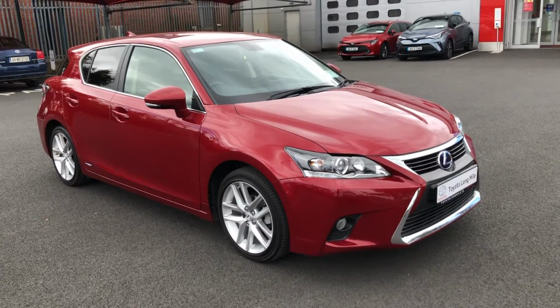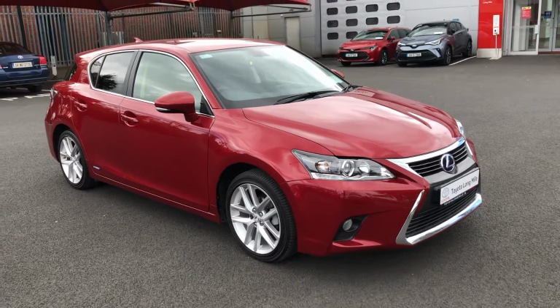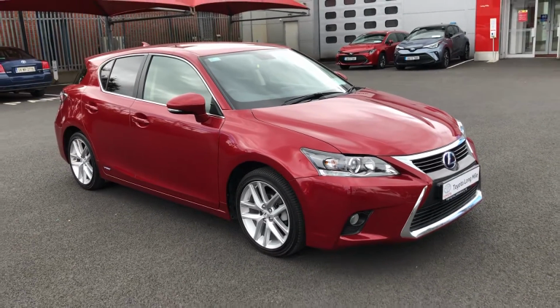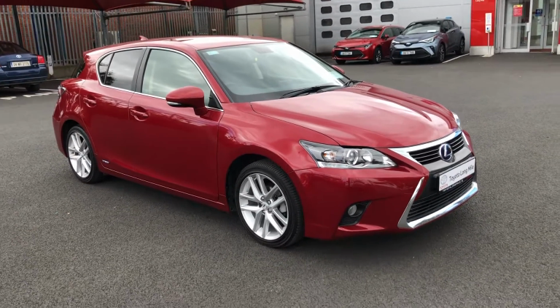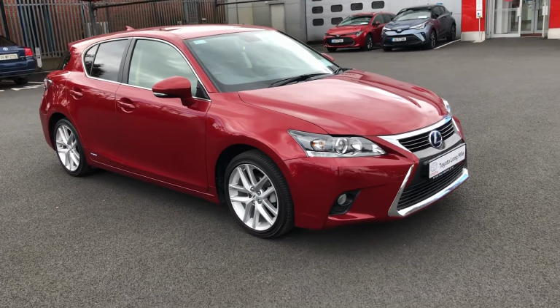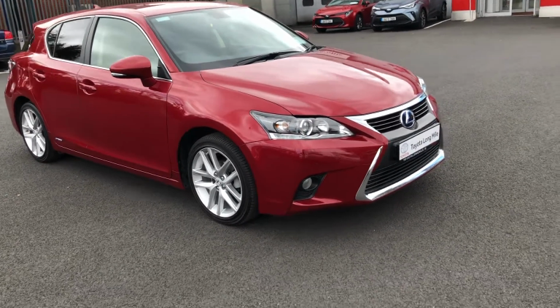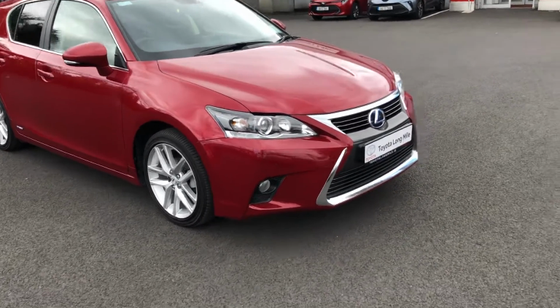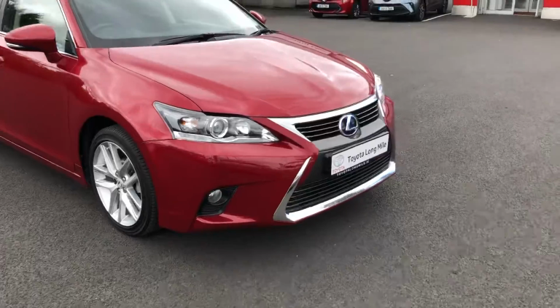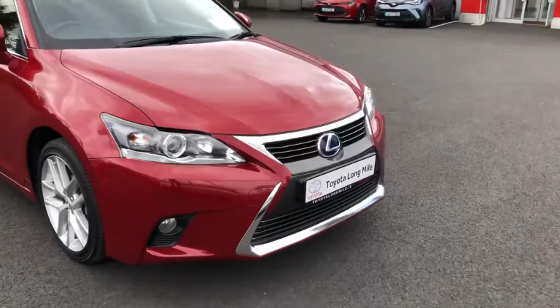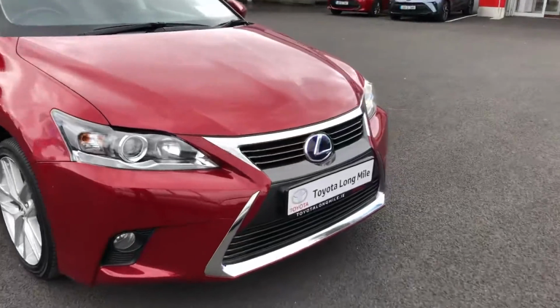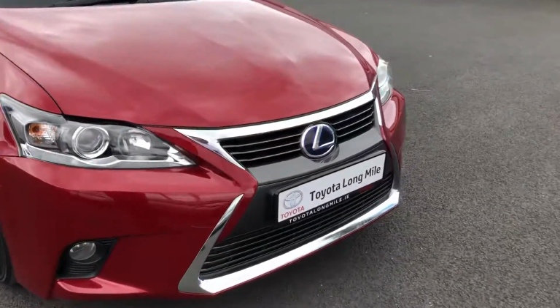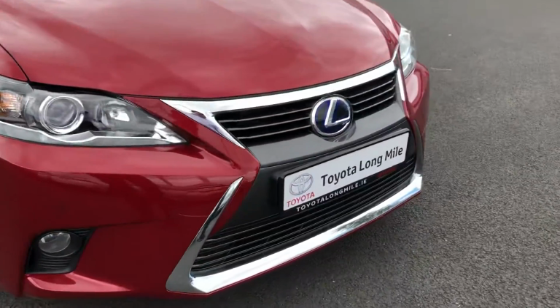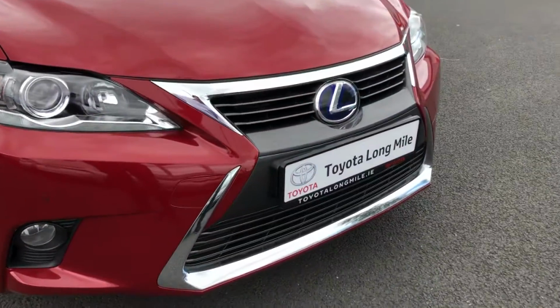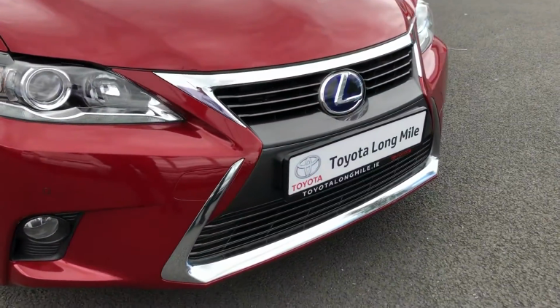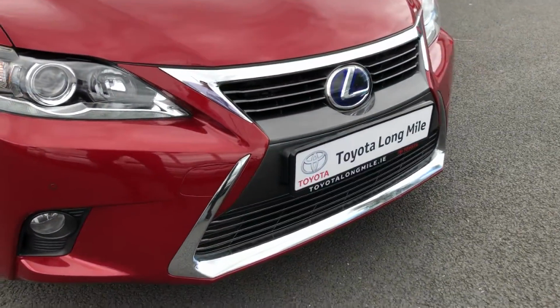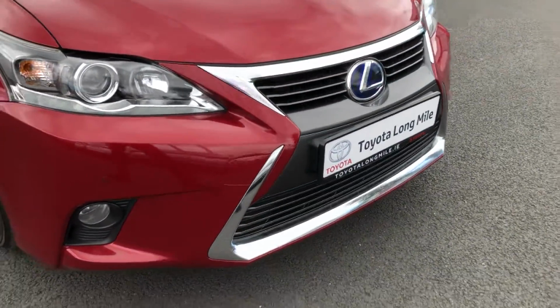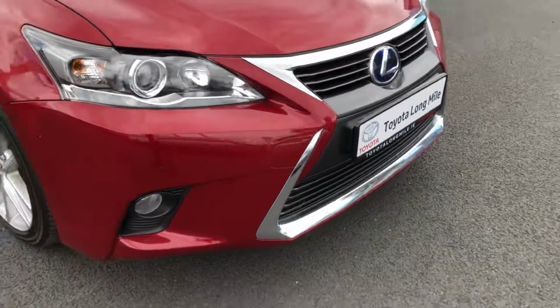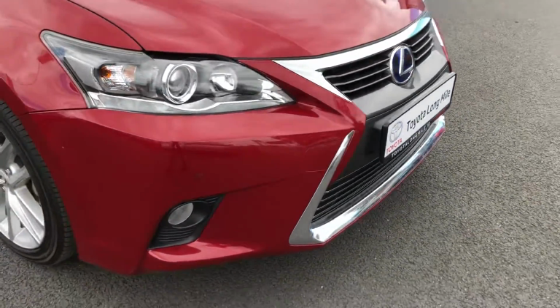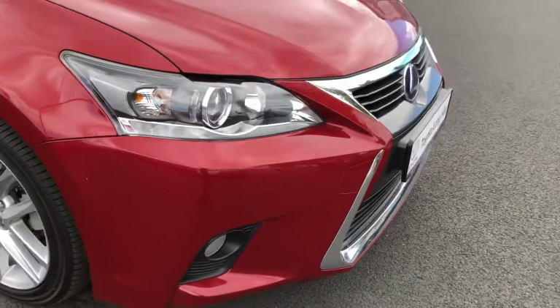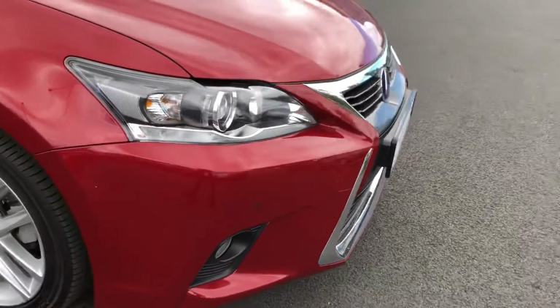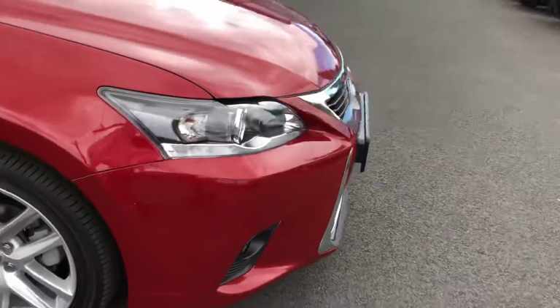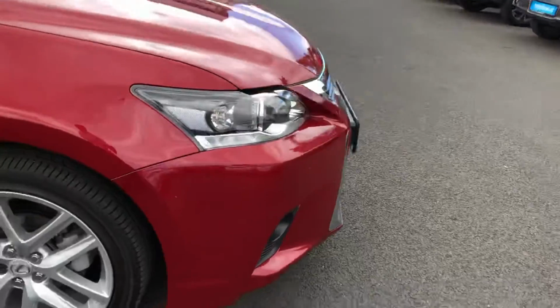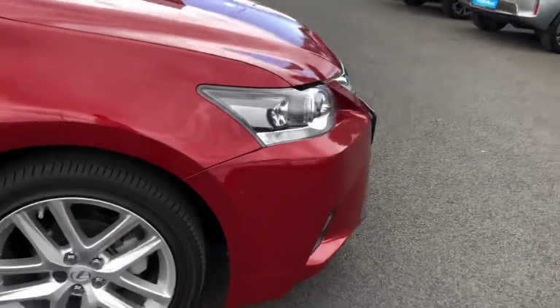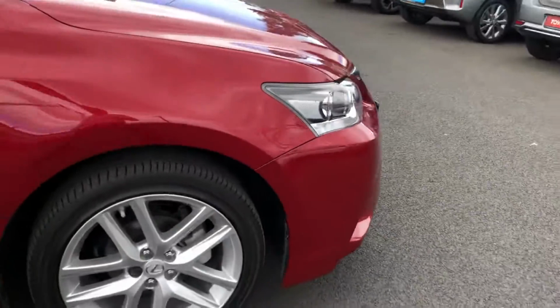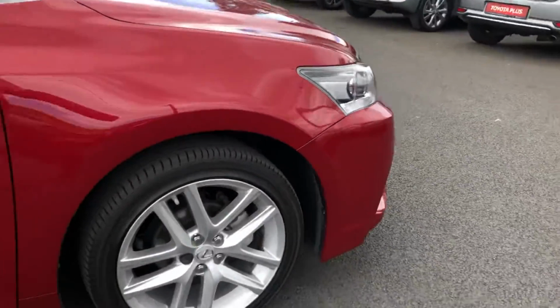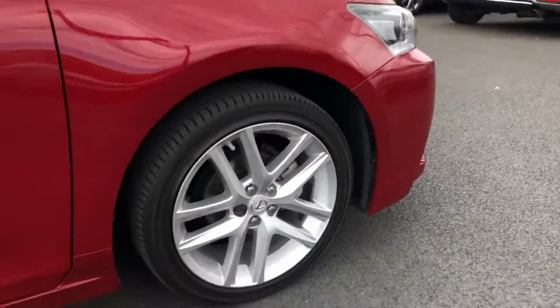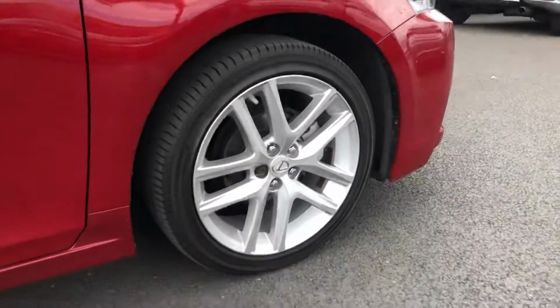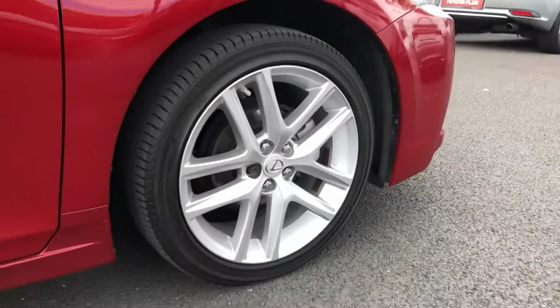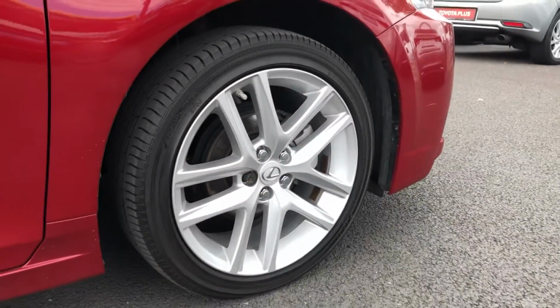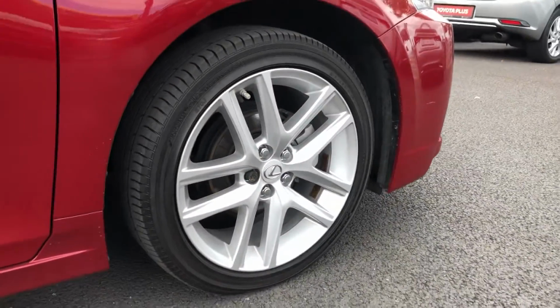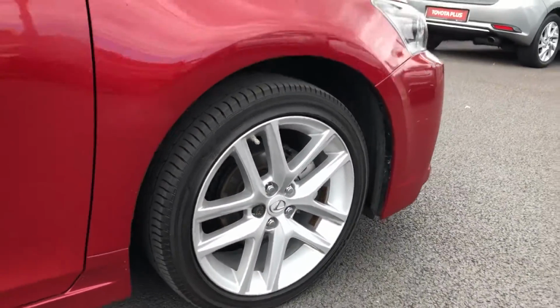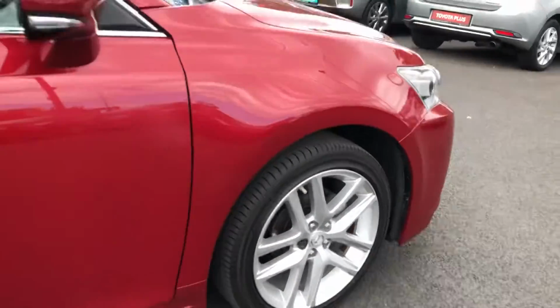Finished off in the red, looks really well. On the front you have the signature Lexus grille with chrome on the surrounds. Your parking sensors are also on the front. Lovely set of 17 inch alloy wheels and they're all in perfect condition.